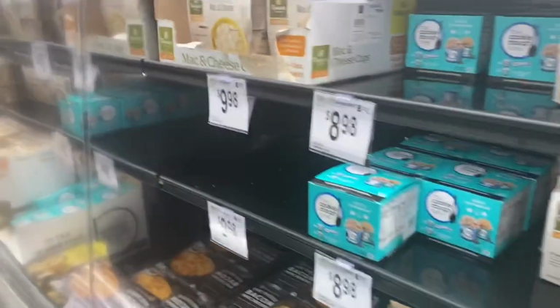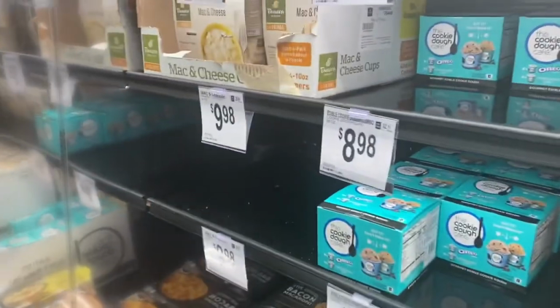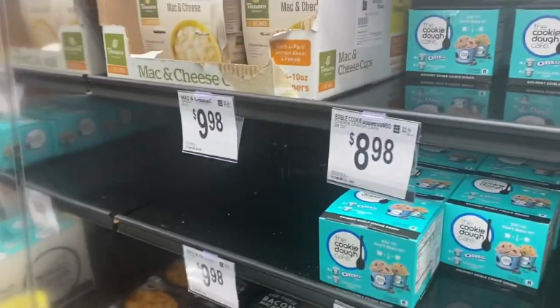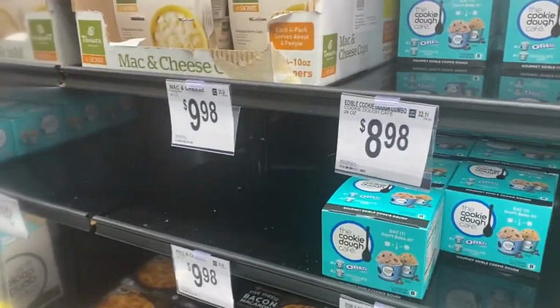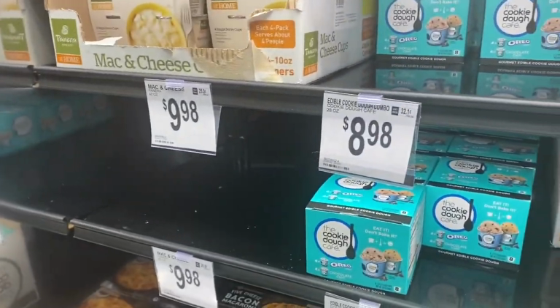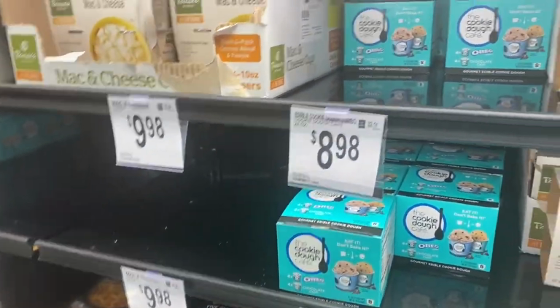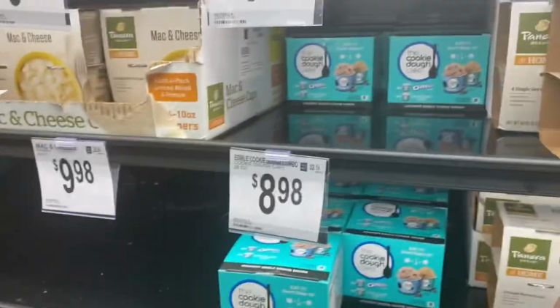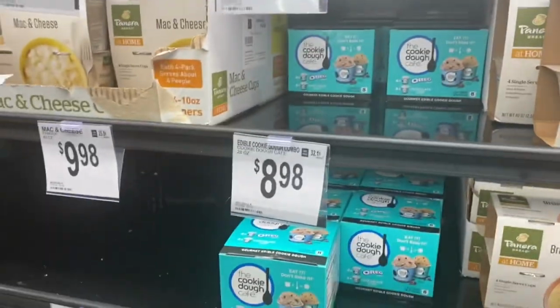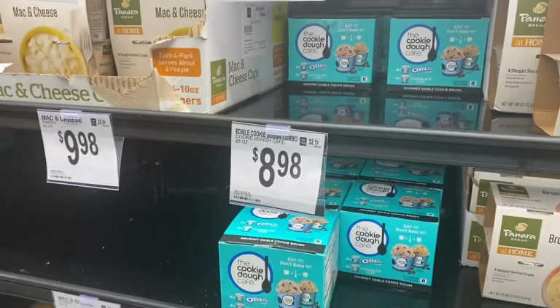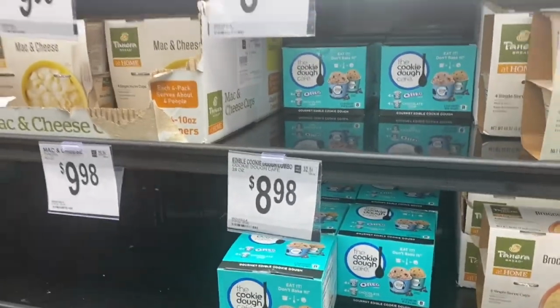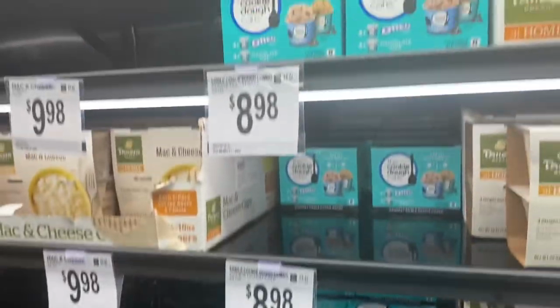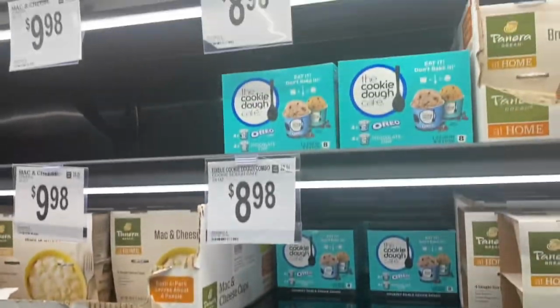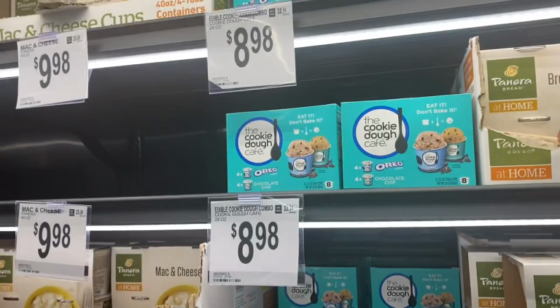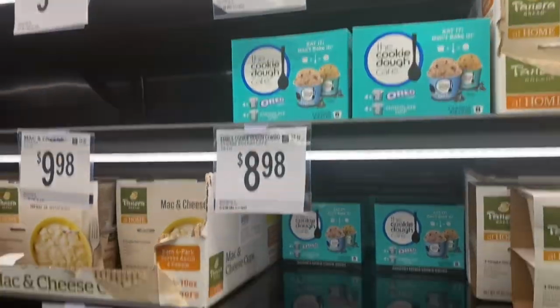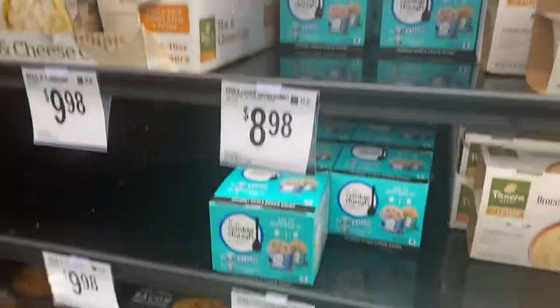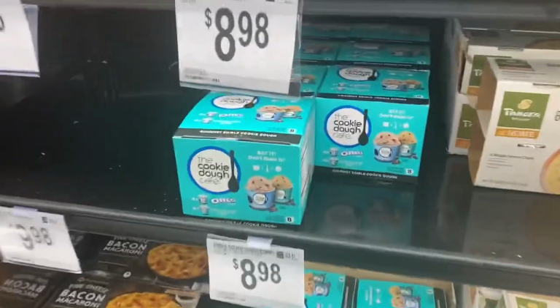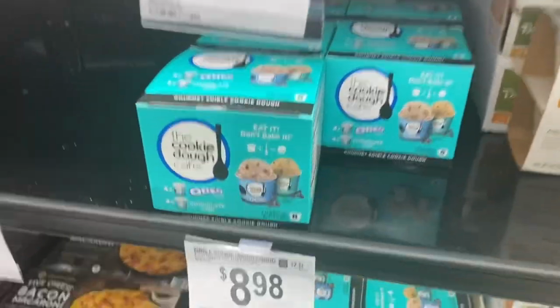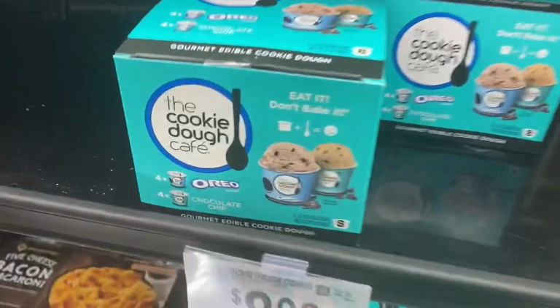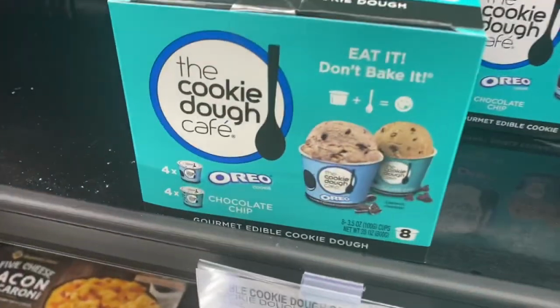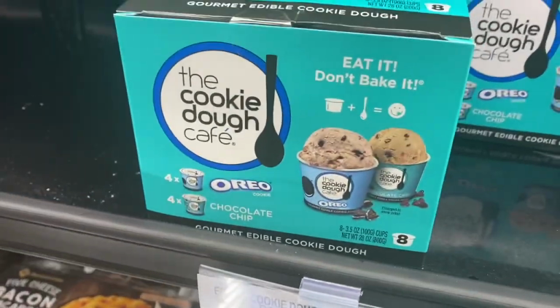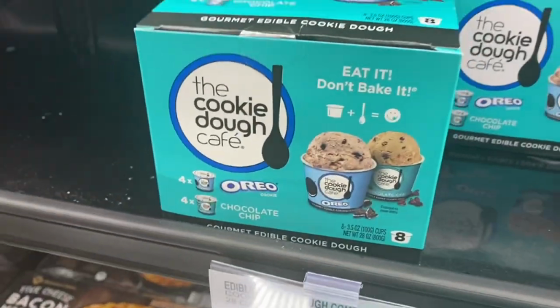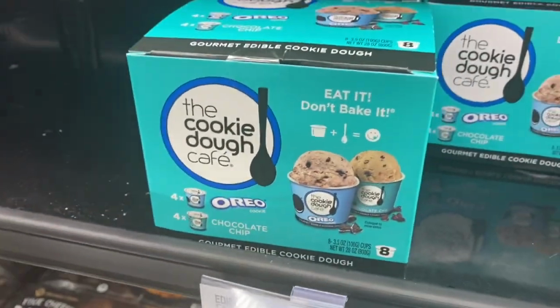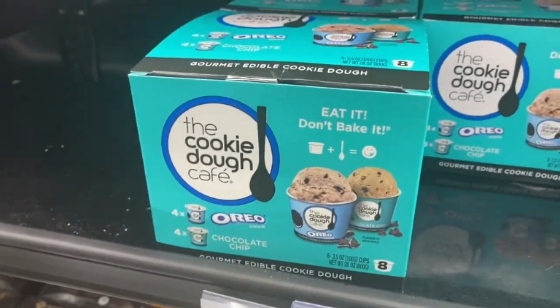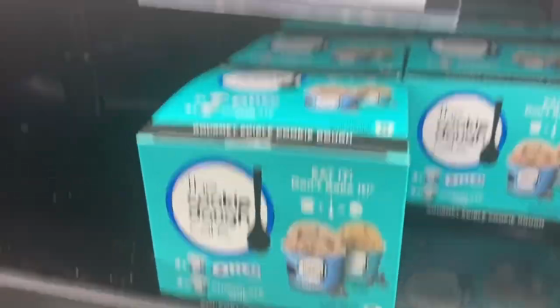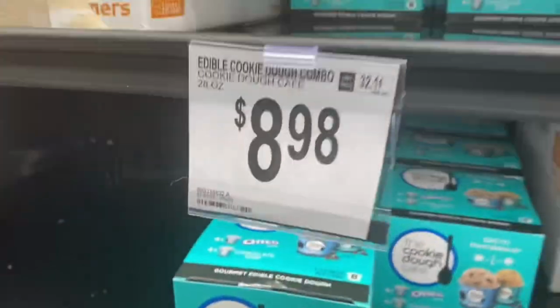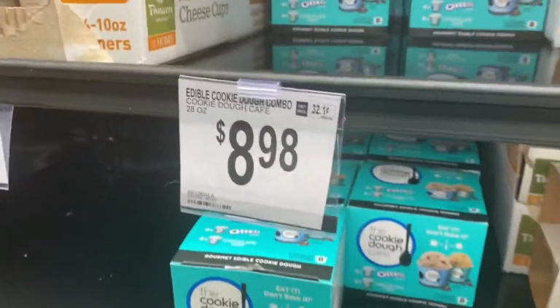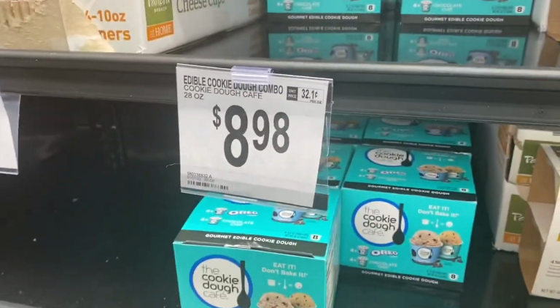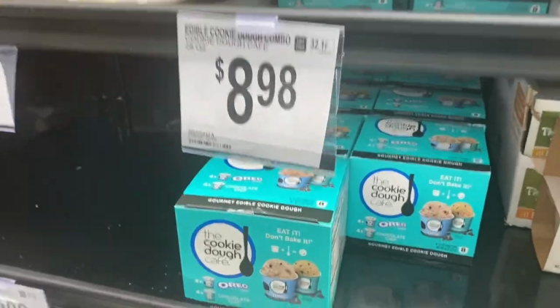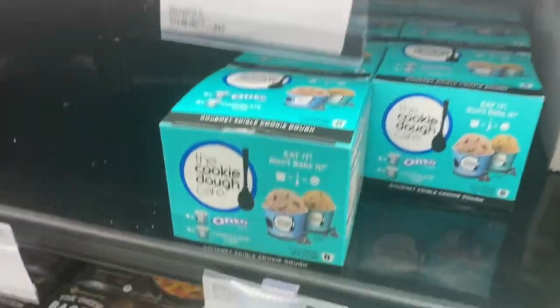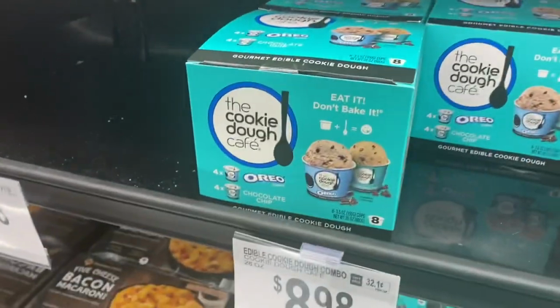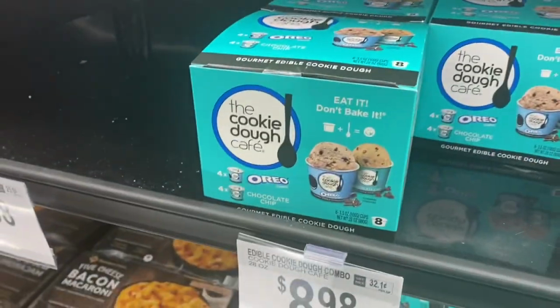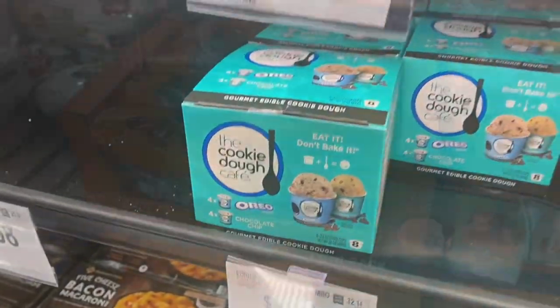If you love cookie dough, this stuff is so good. I'm going to get one. It's an Oreo chocolate chip double pack, $8.98, and you get eight cups.